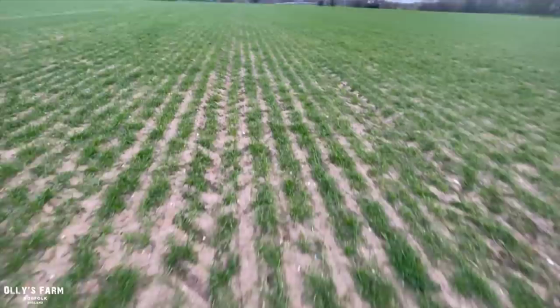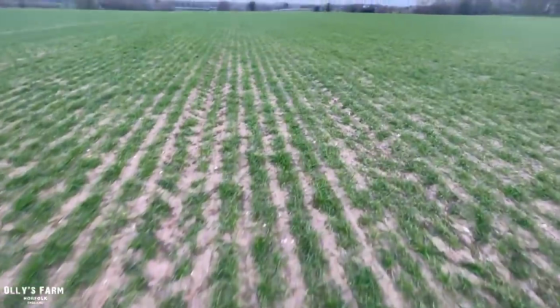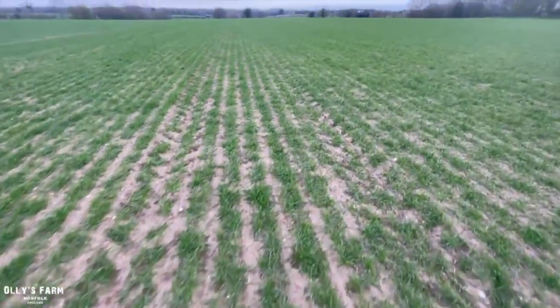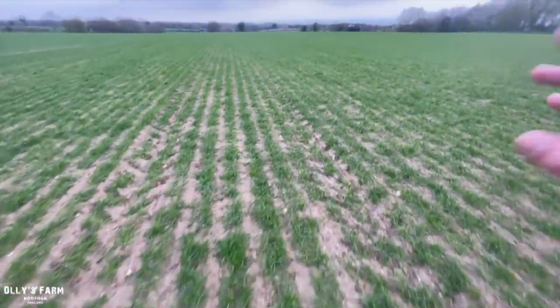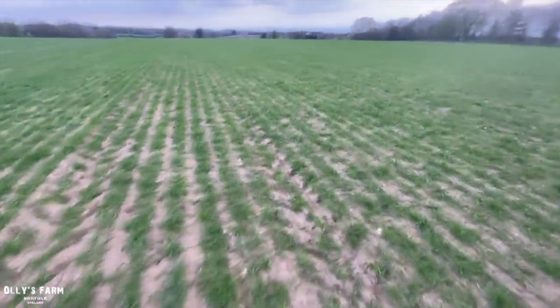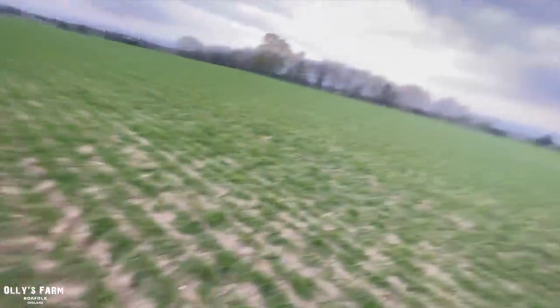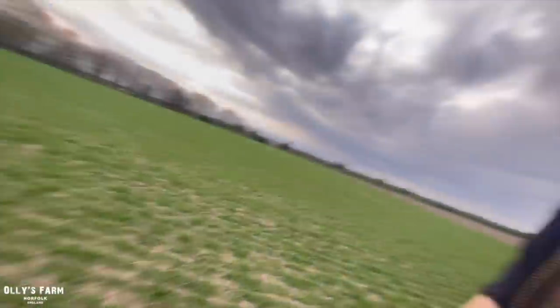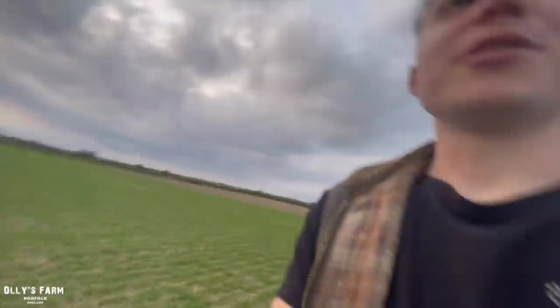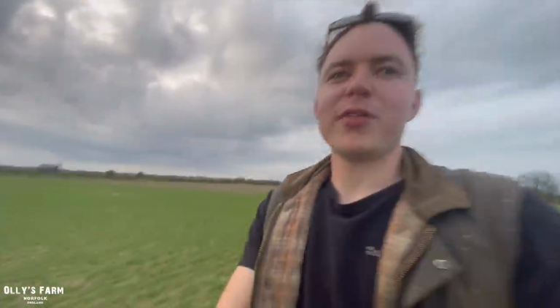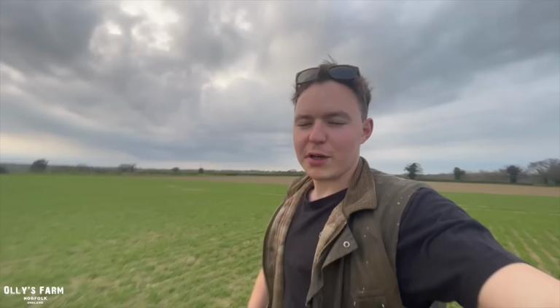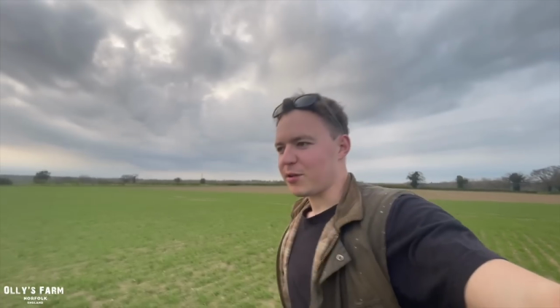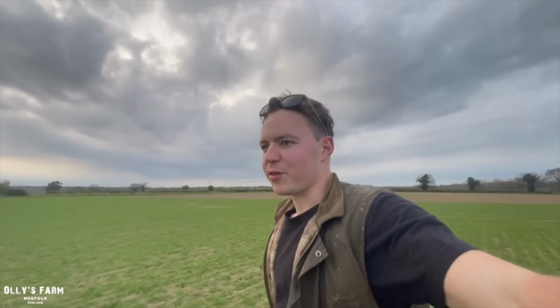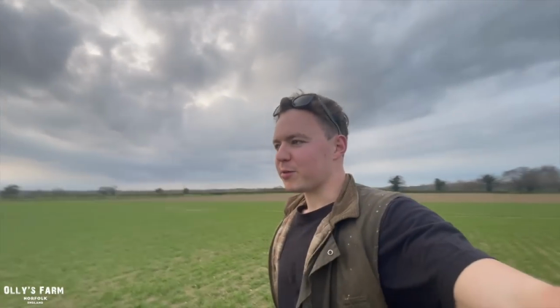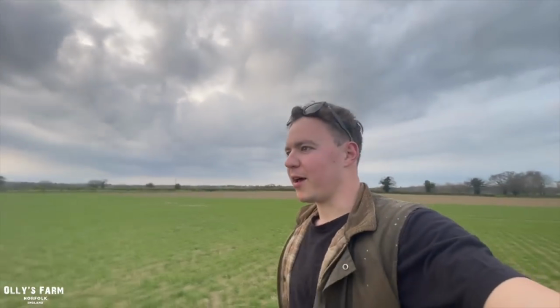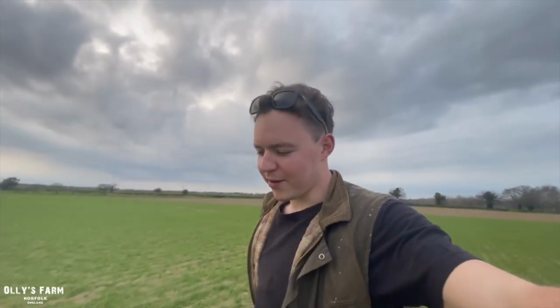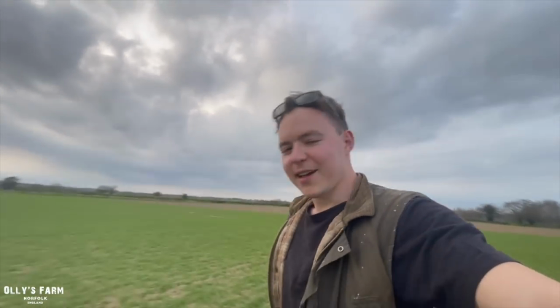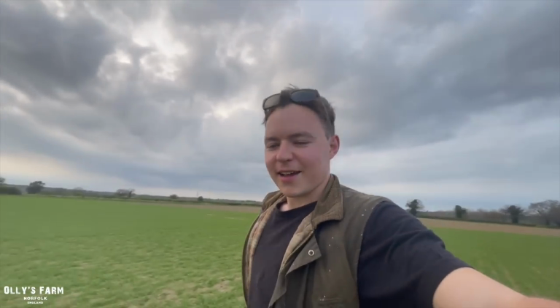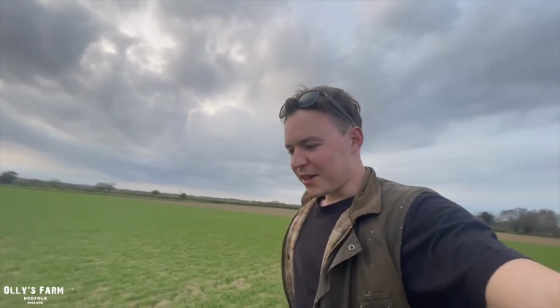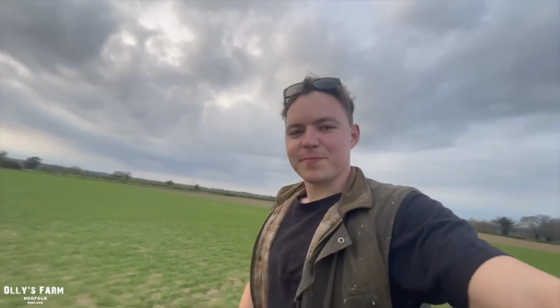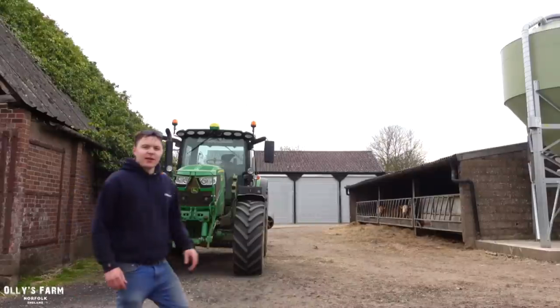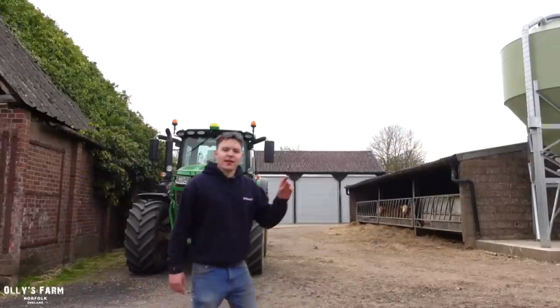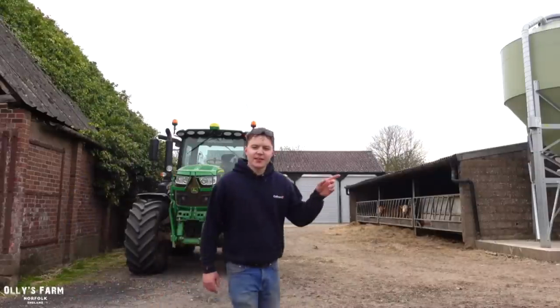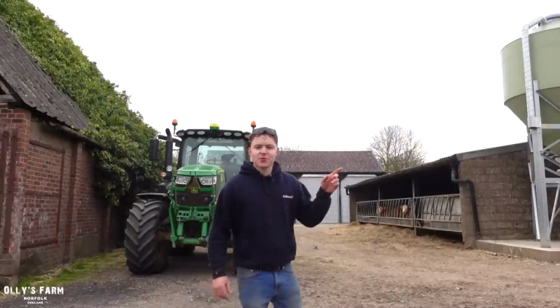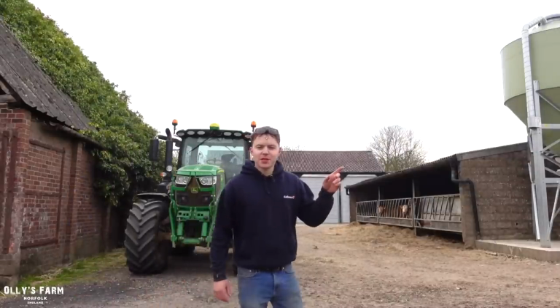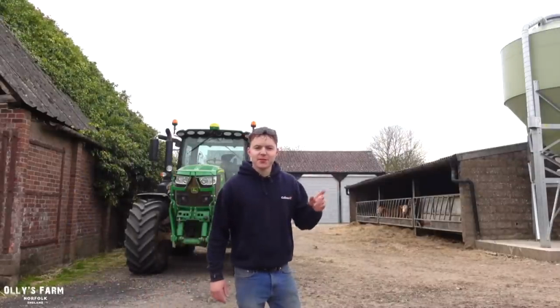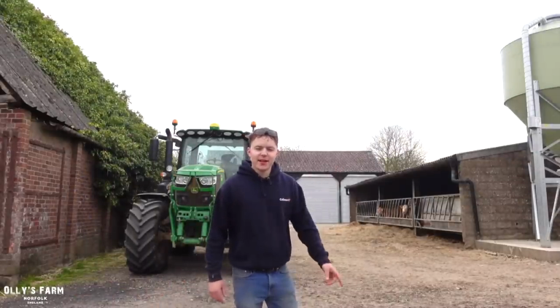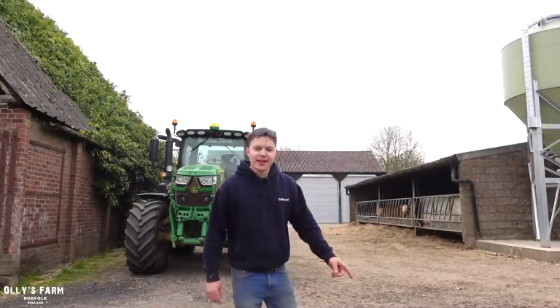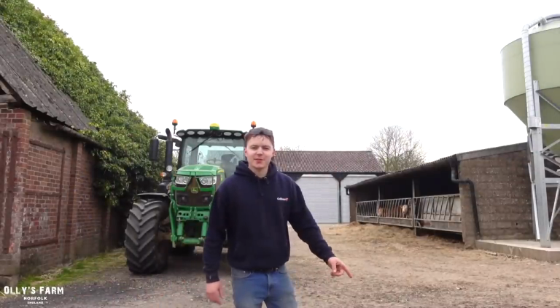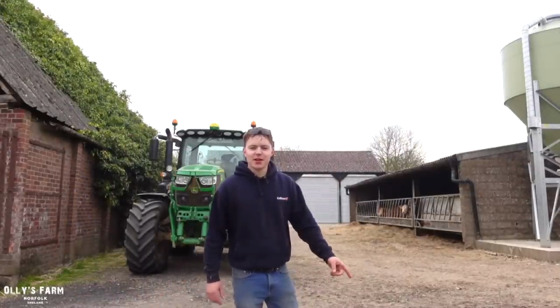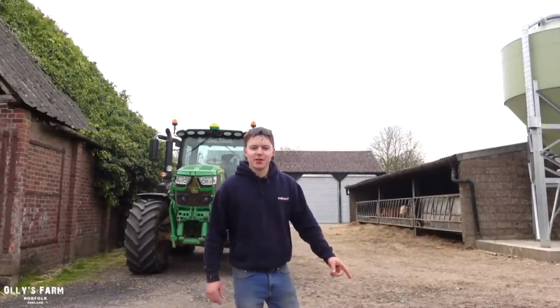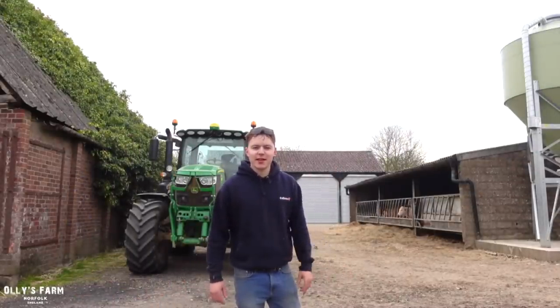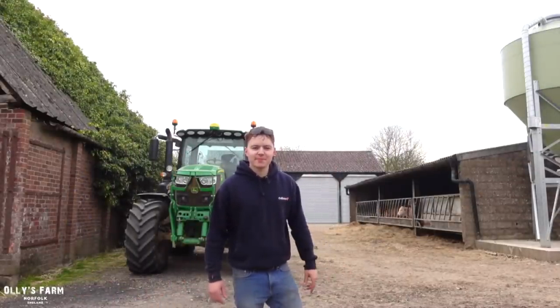Hardly any weeds now — just my compaction from the 6155R. It's a bit too heavy on the rollers, but there we go. All right, catch you on the next one. Click here to subscribe to the channel and click here to watch another Ollie's Farm video.